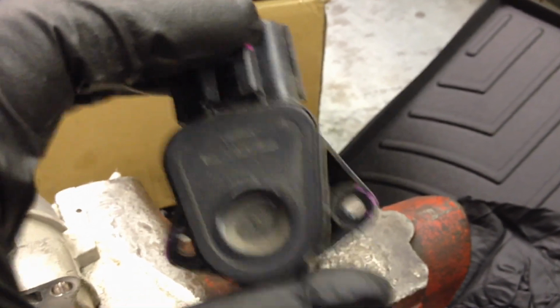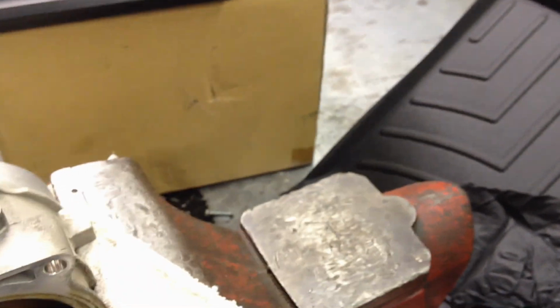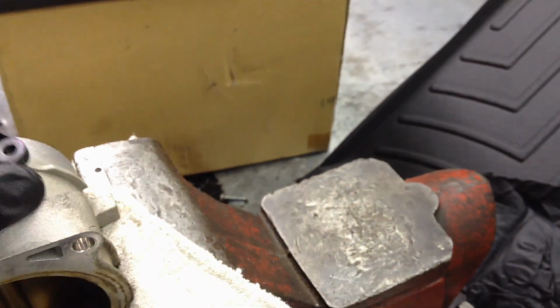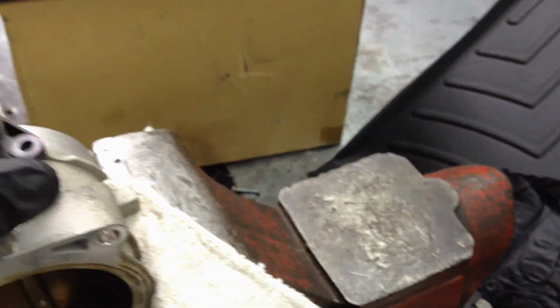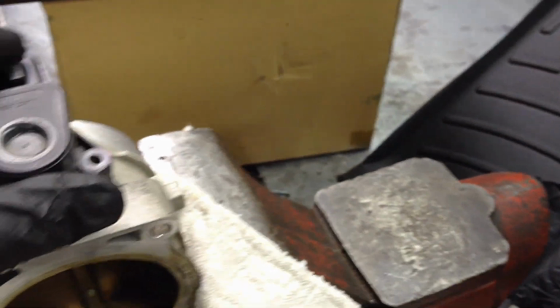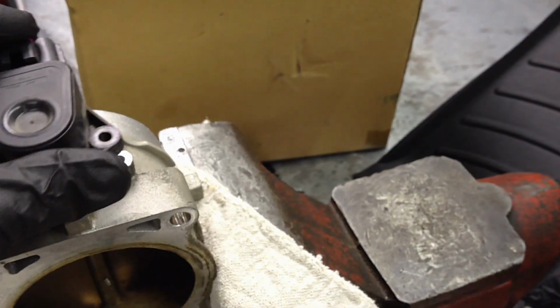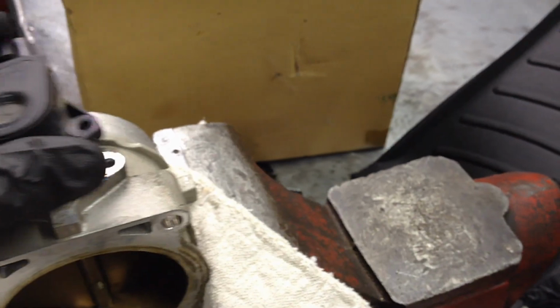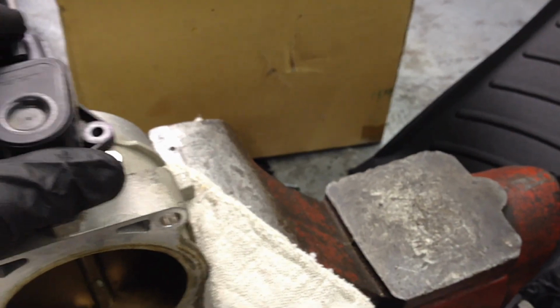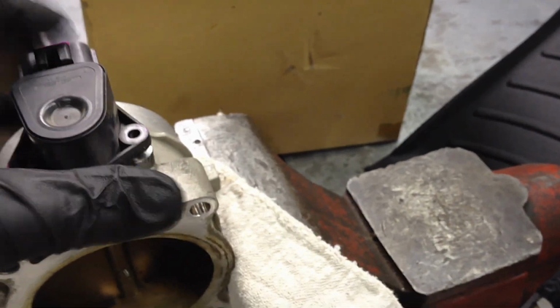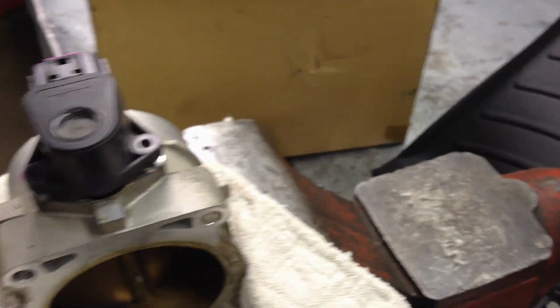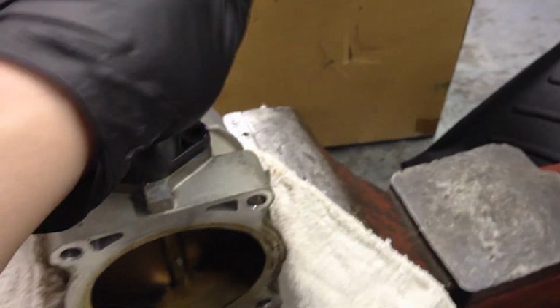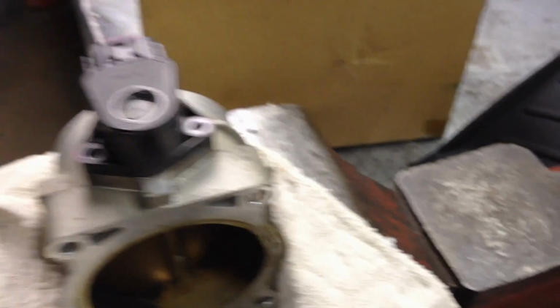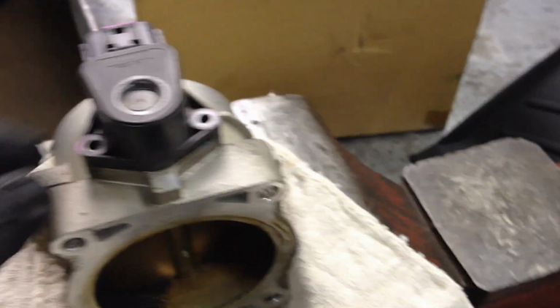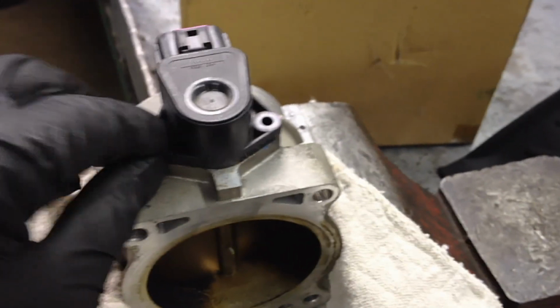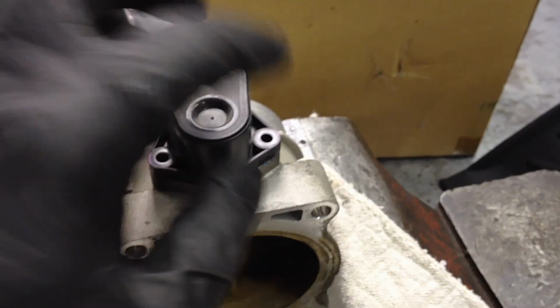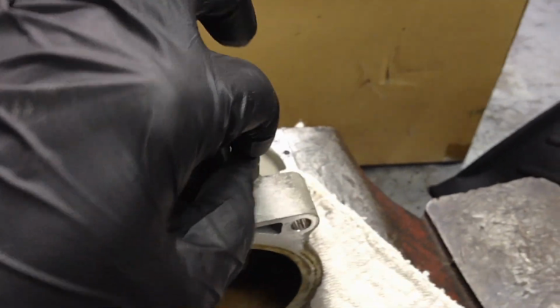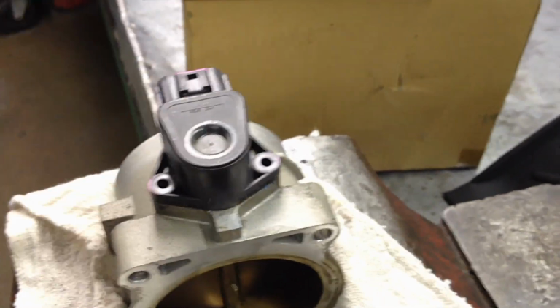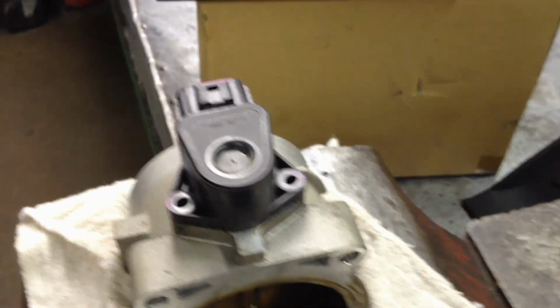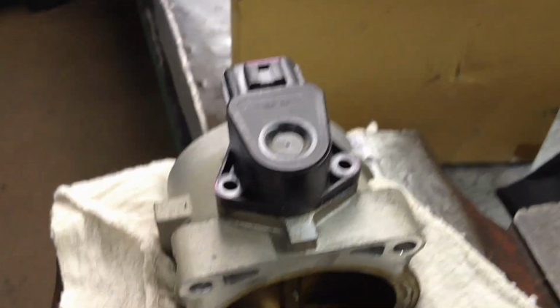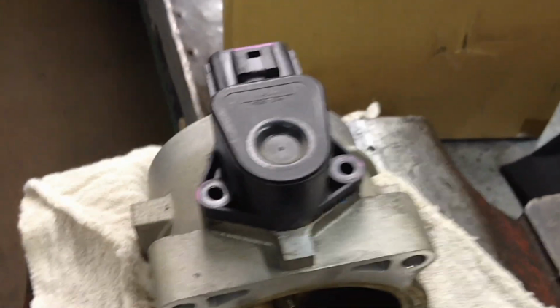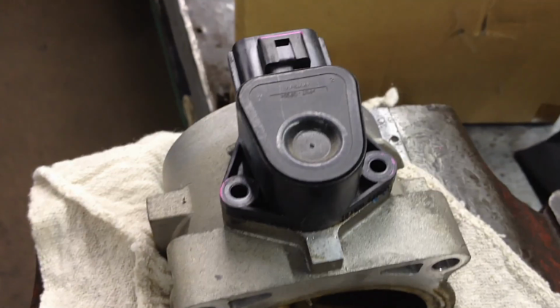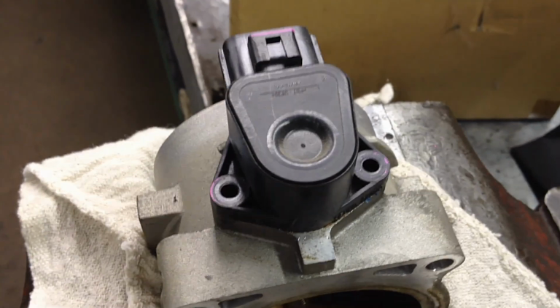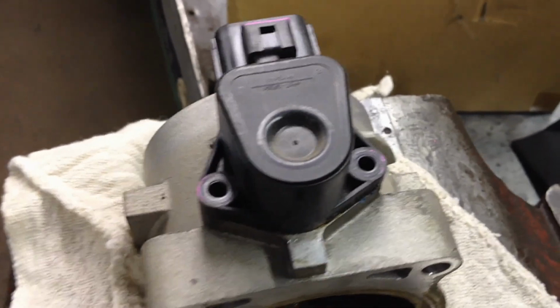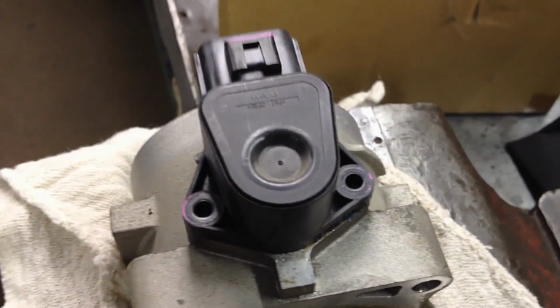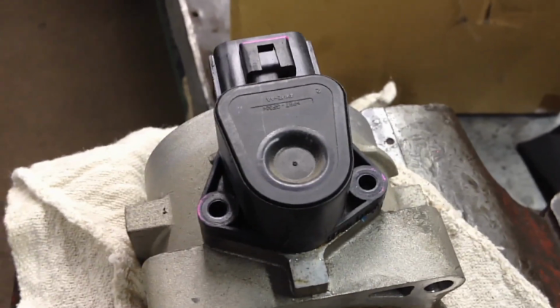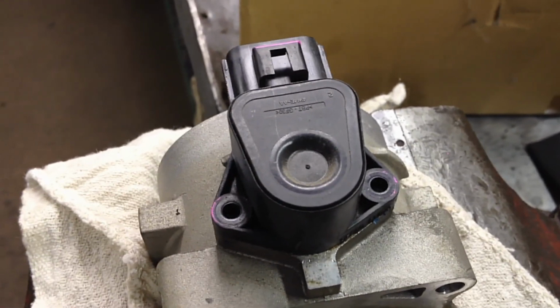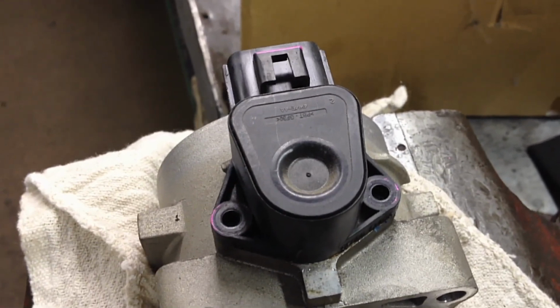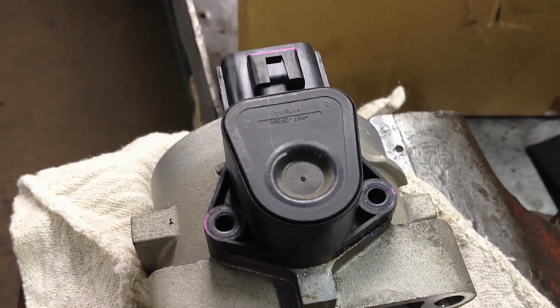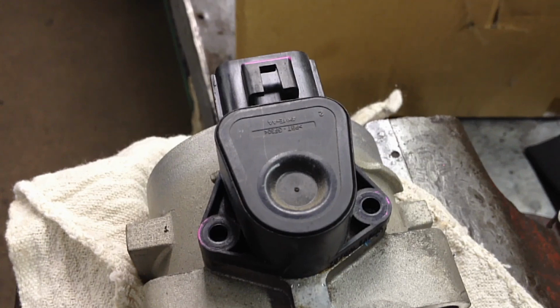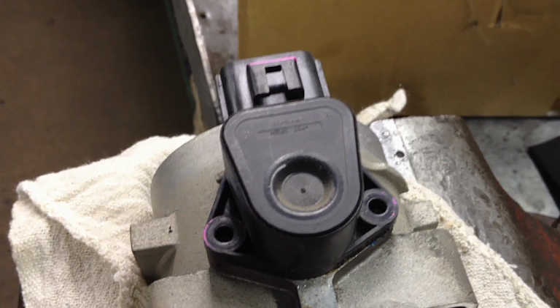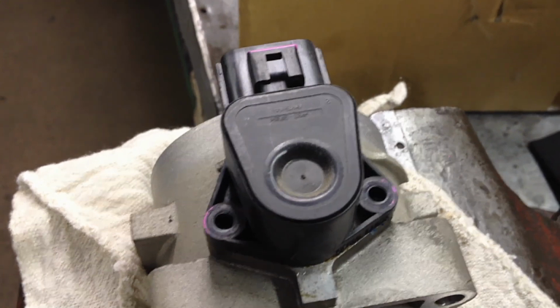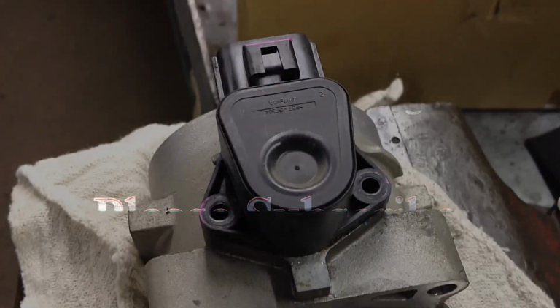Bolt the new one on — the new design — put your two bolts back in, add a little Loctite, and snug them down. That's all there is to that.